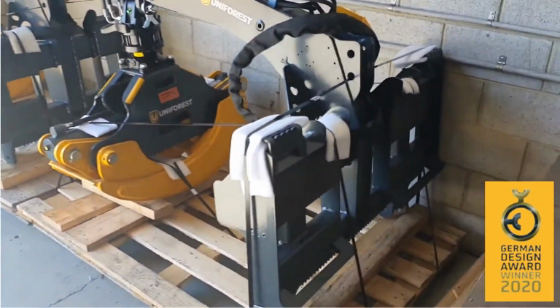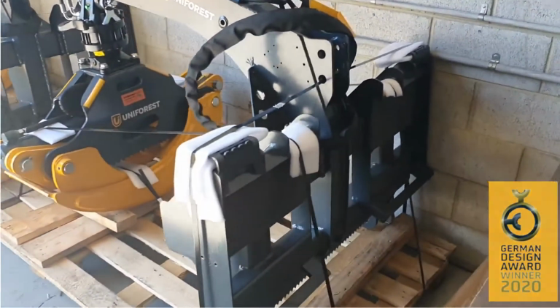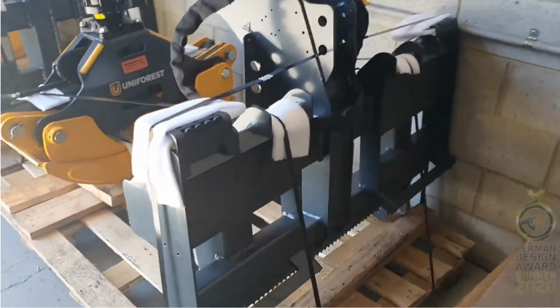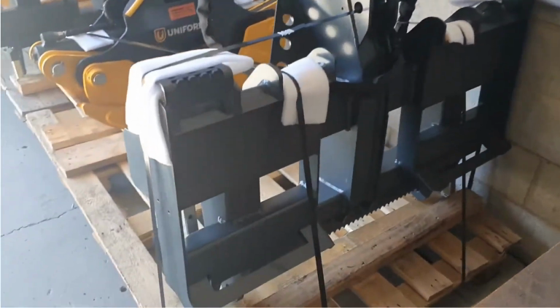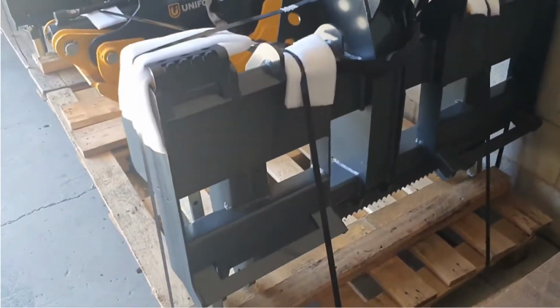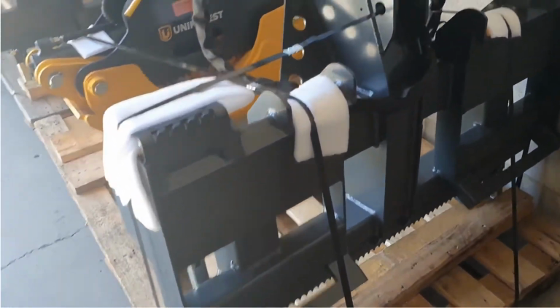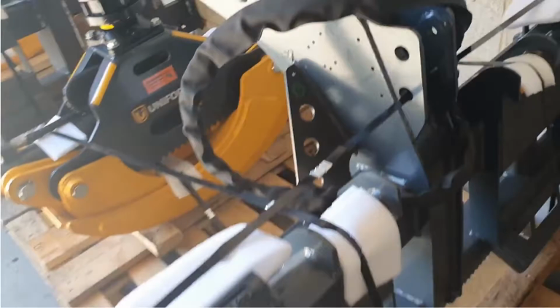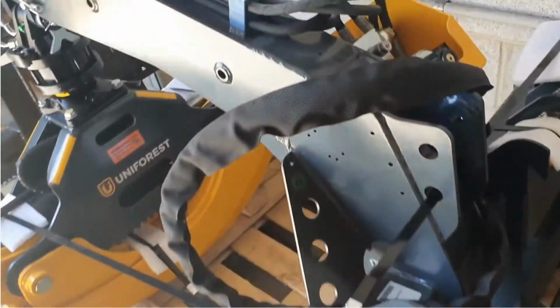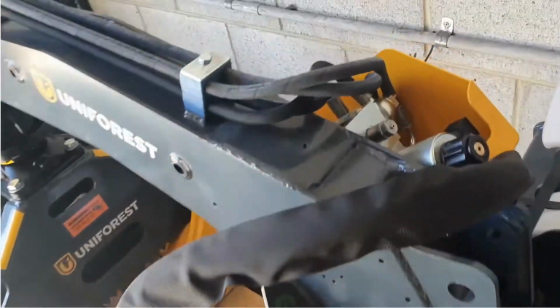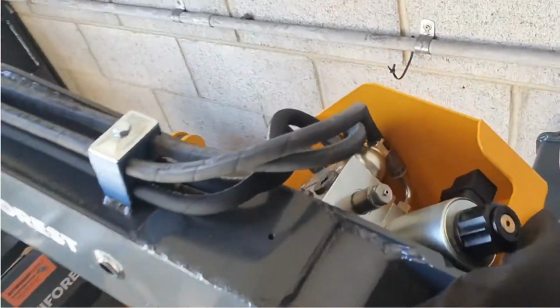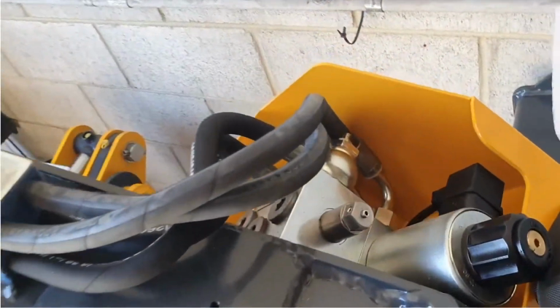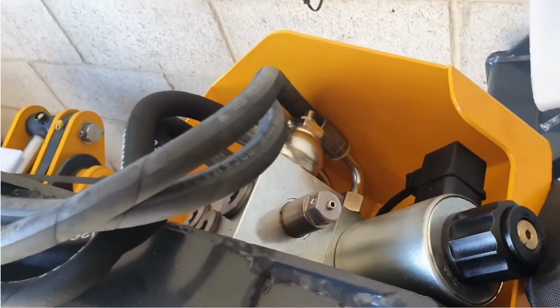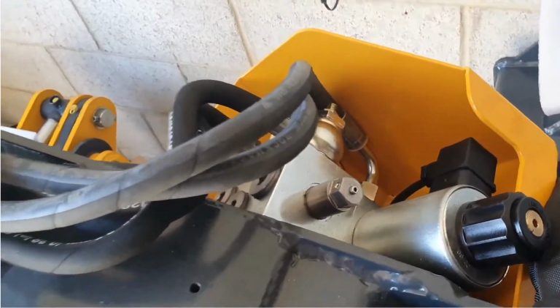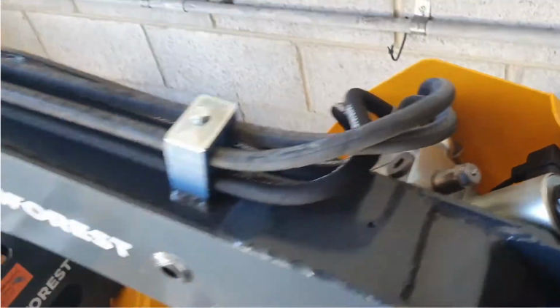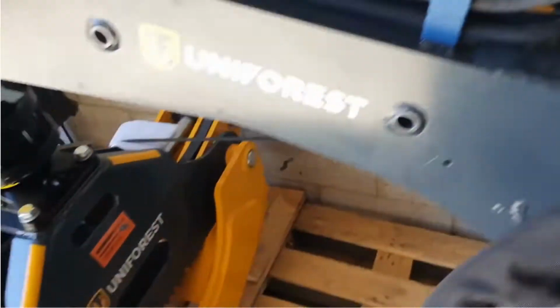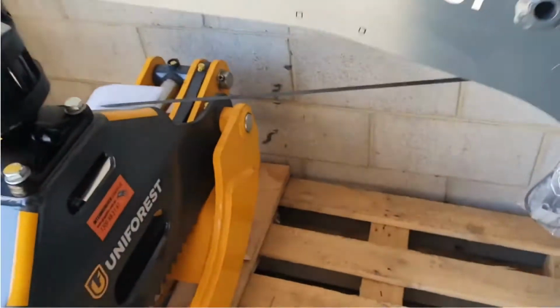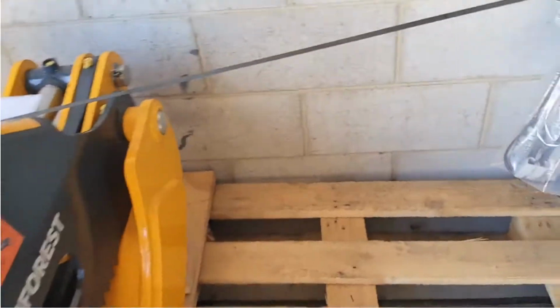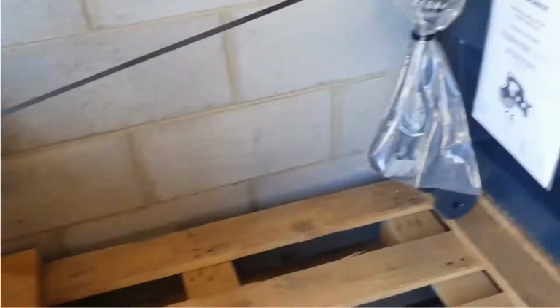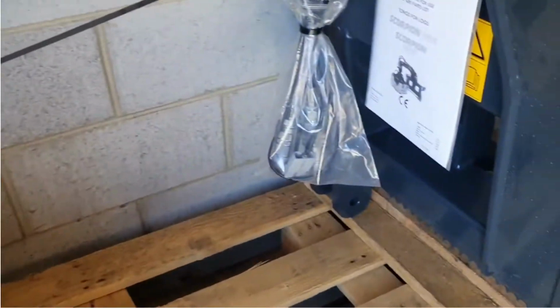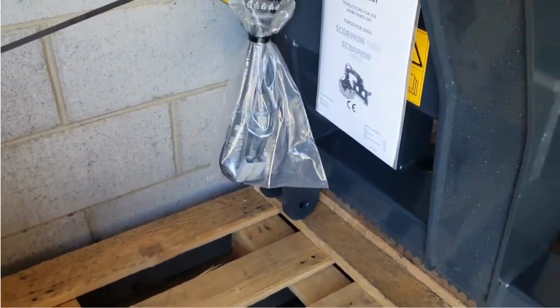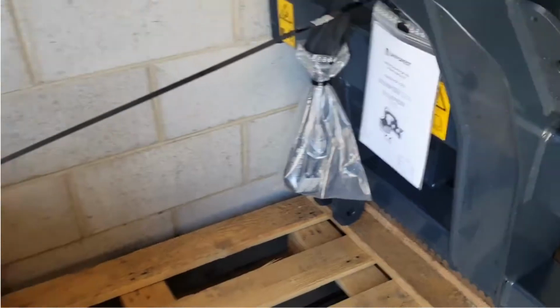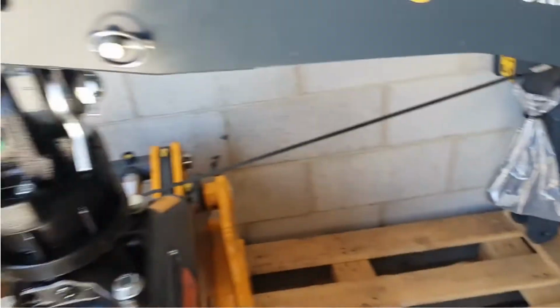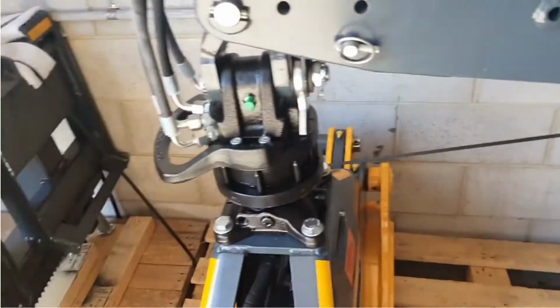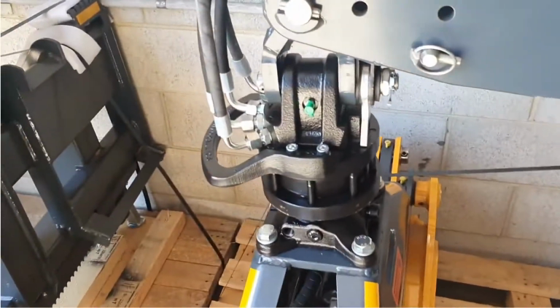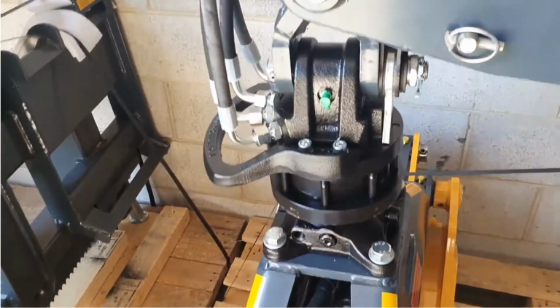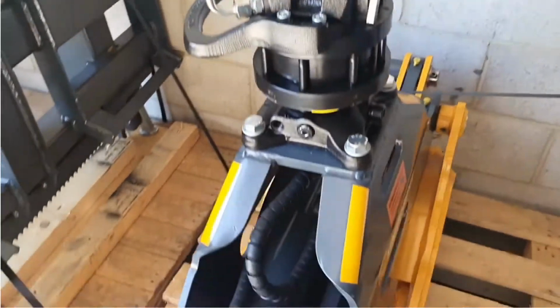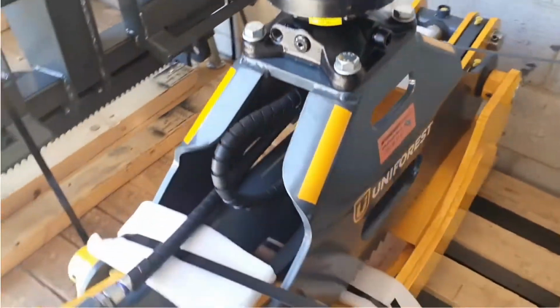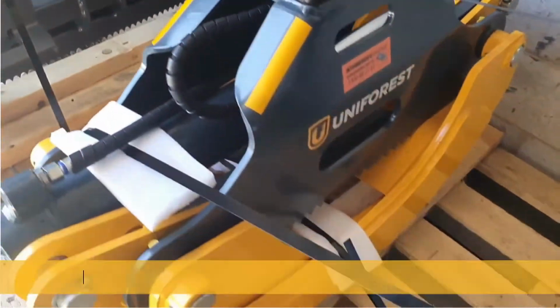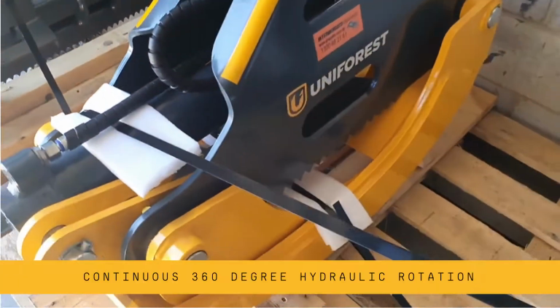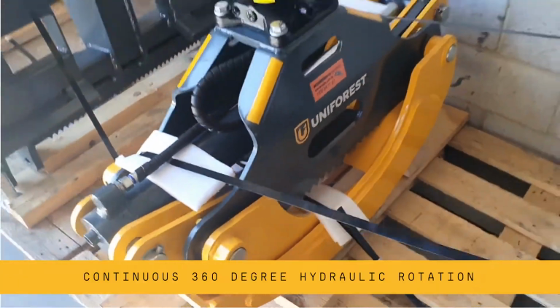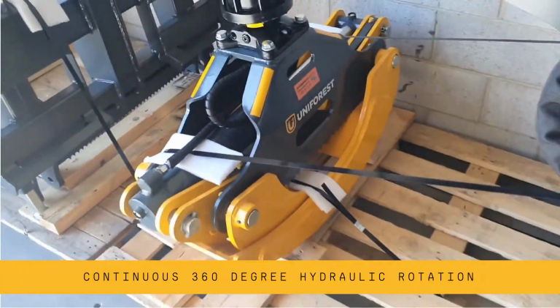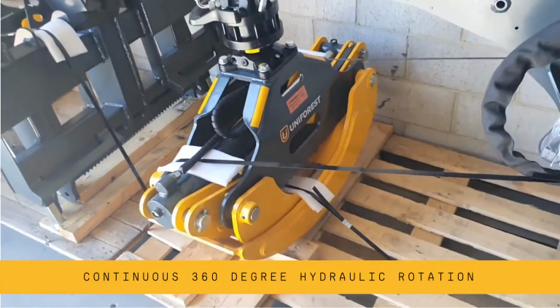Basically hook straight up to your machine — it's got the solenoid valve and everything ready to go, it's got the hoses and couplers ready to go, it's got the rotator and a set of grapples that open up to 1800 mil wide.